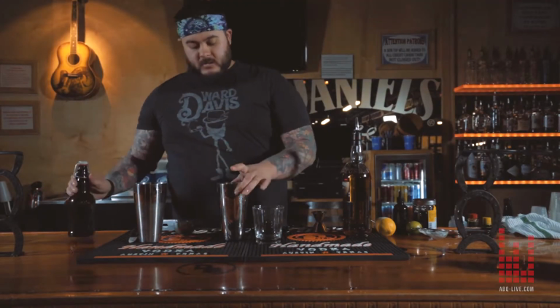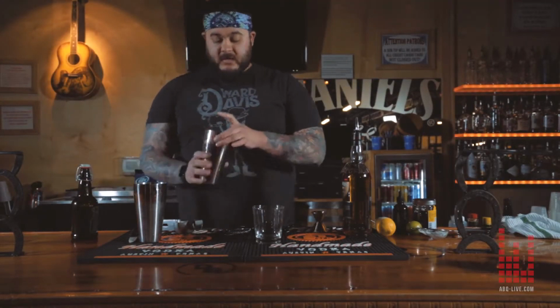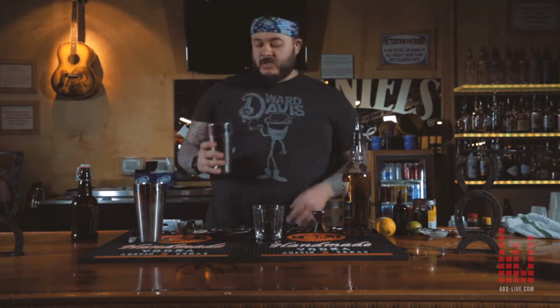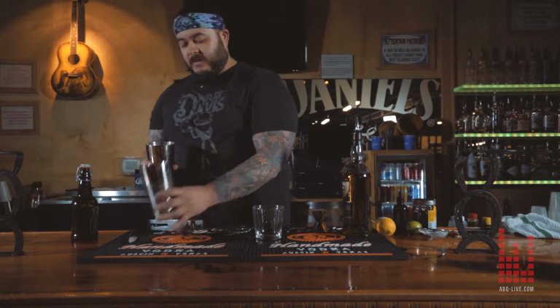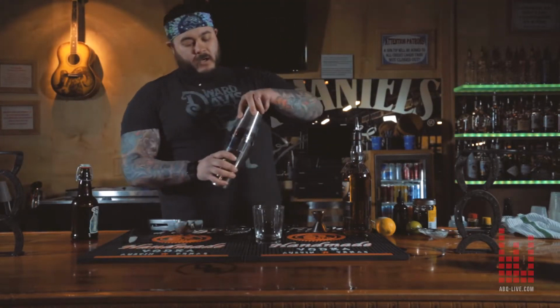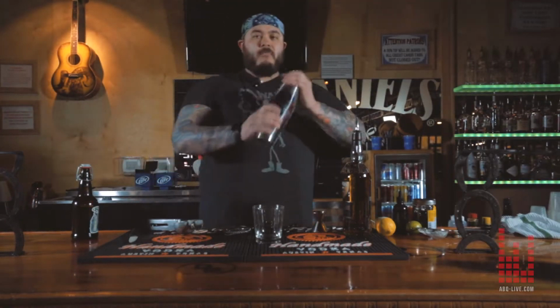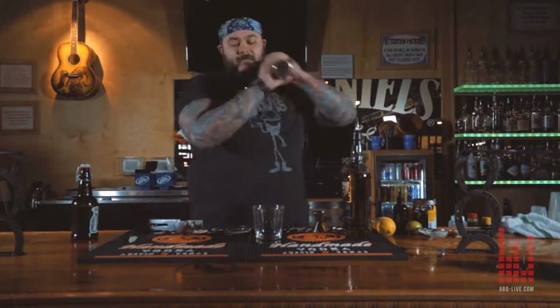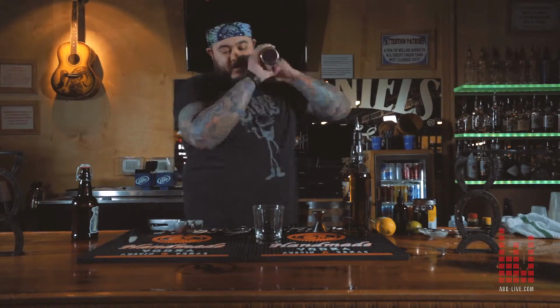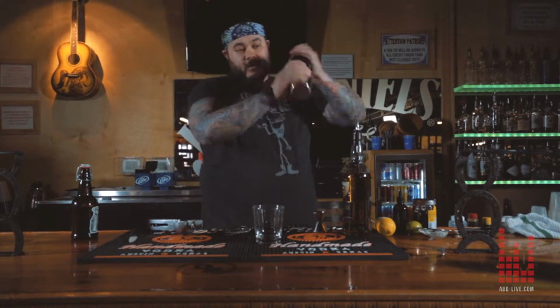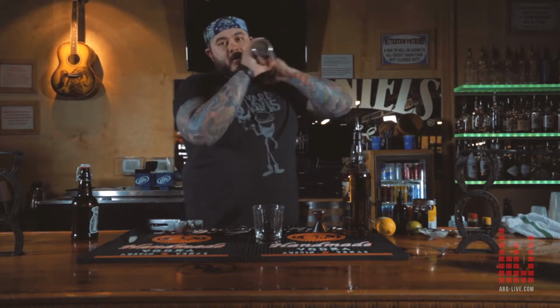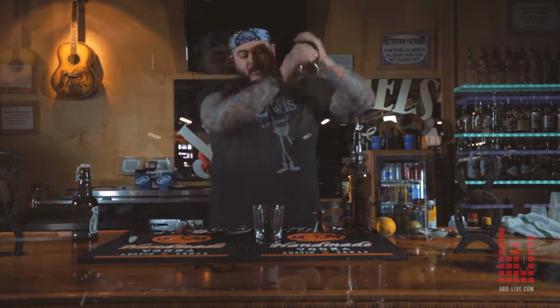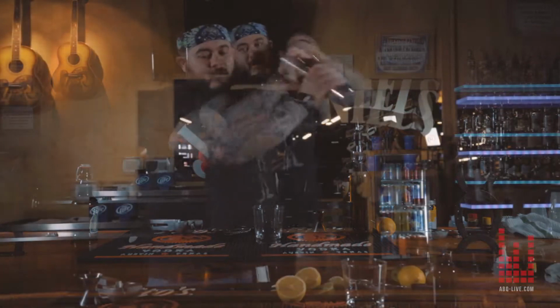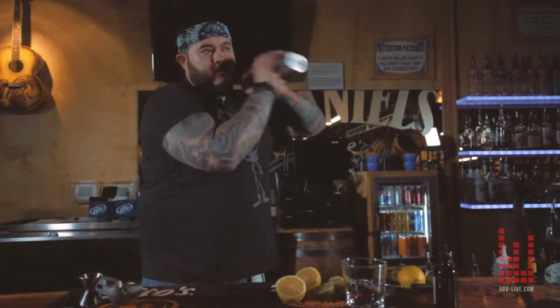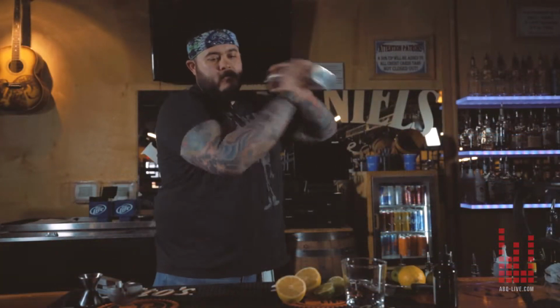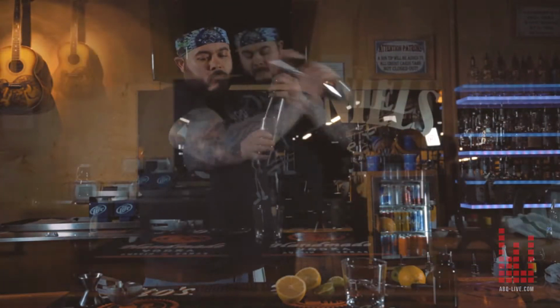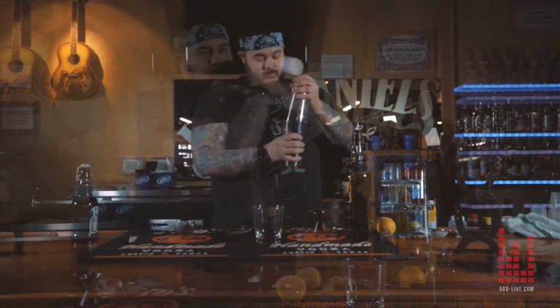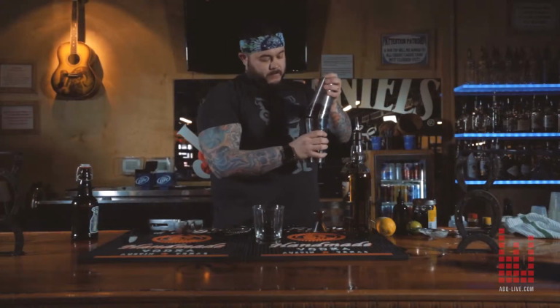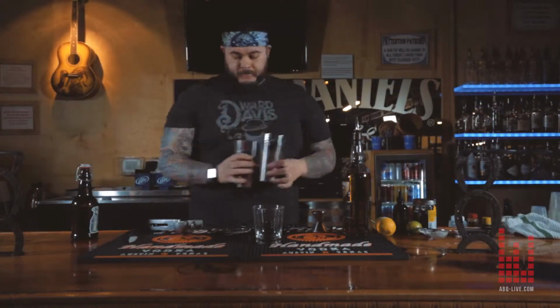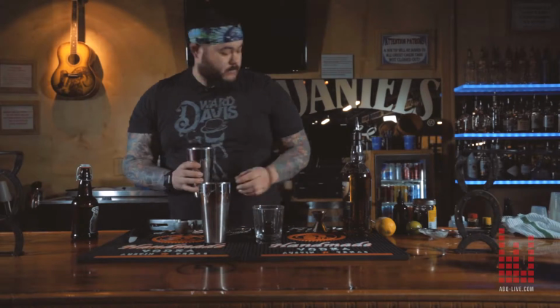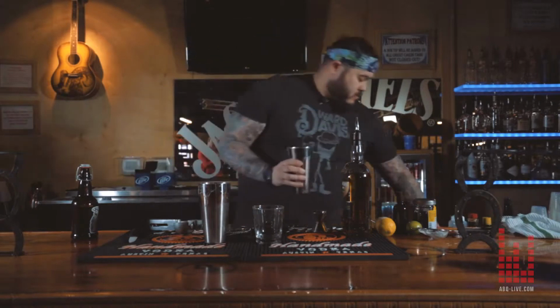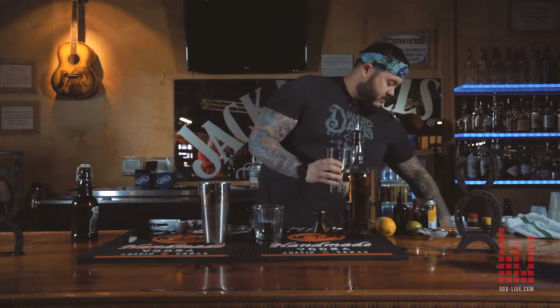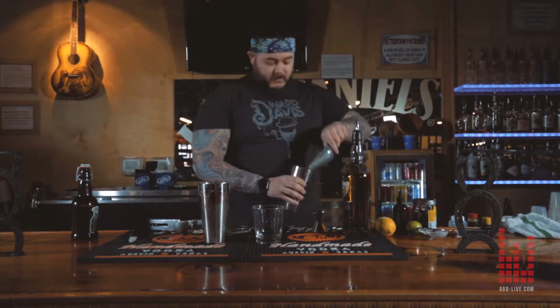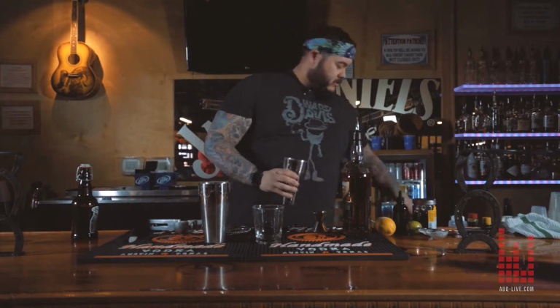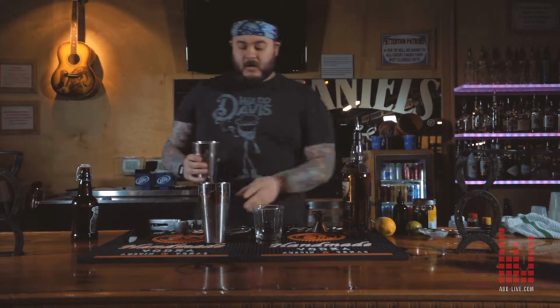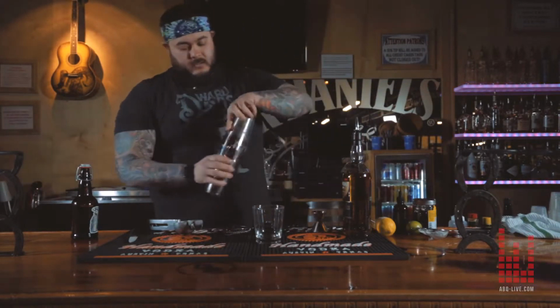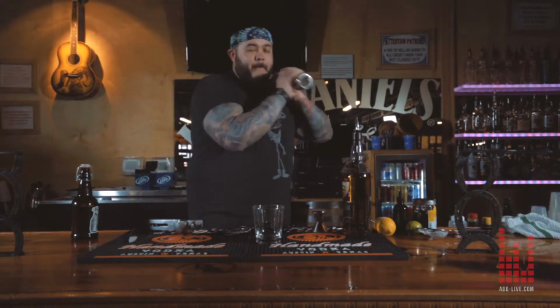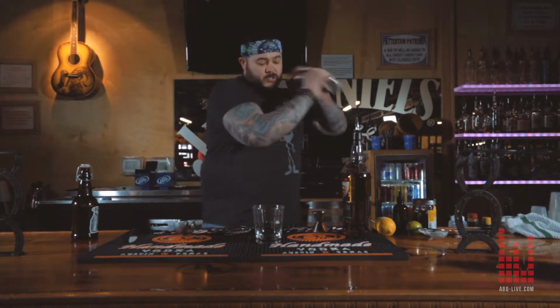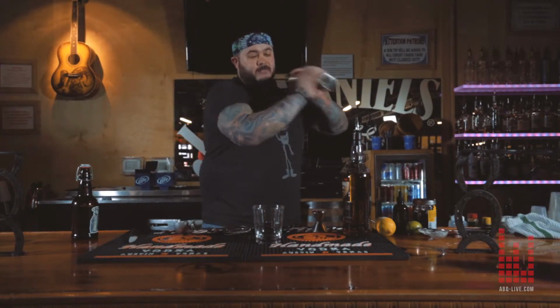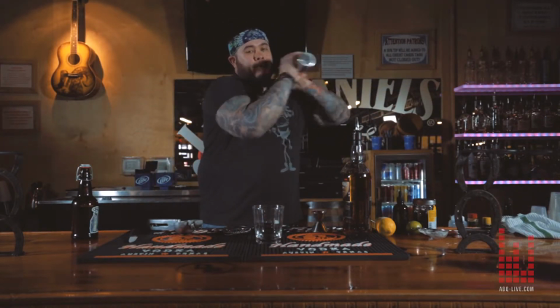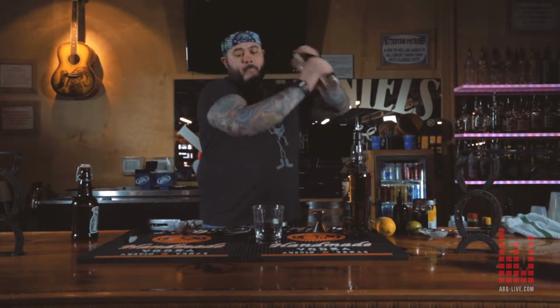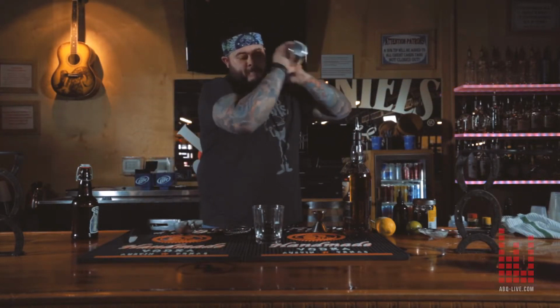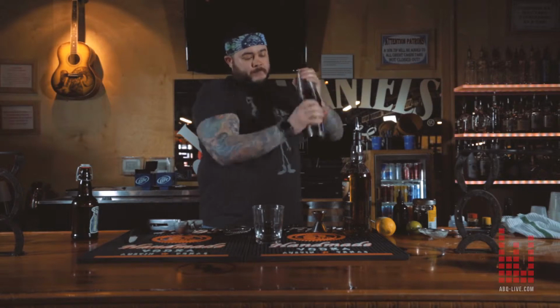Next is going to be a dry shake. You don't want to shake with ice with egg whites right away — you want to build up that frothiness and texture with the drink. Now comes time for the wet shake; you can just add a couple of ice cubes.